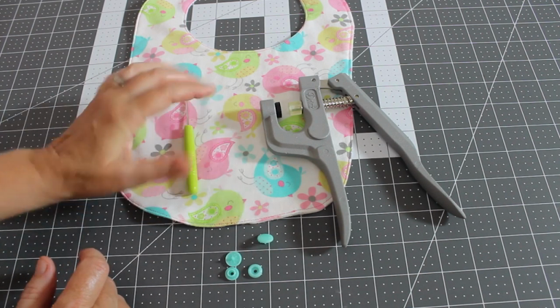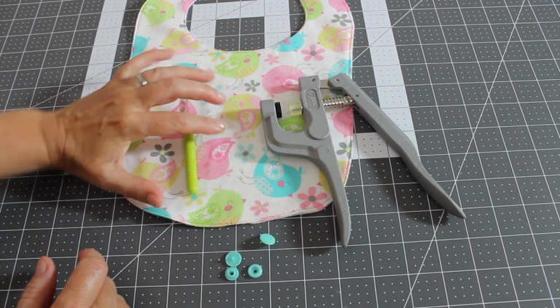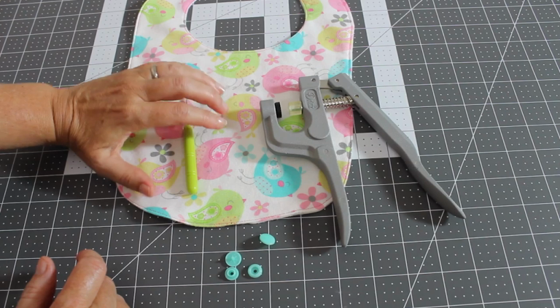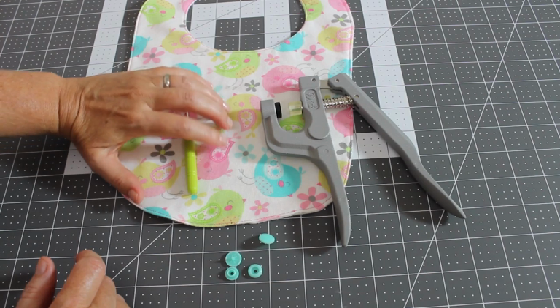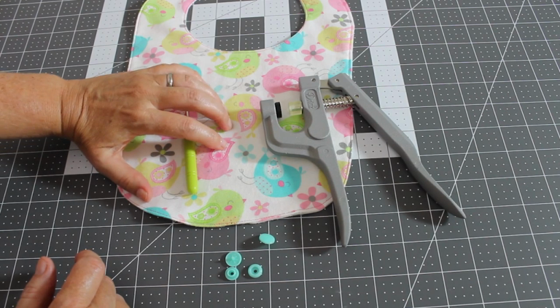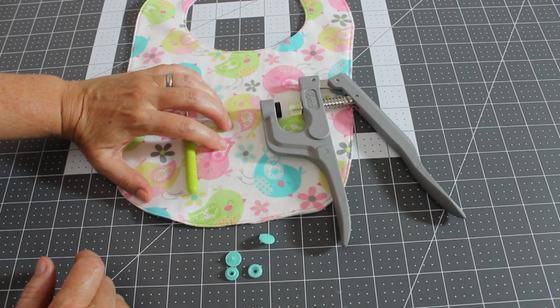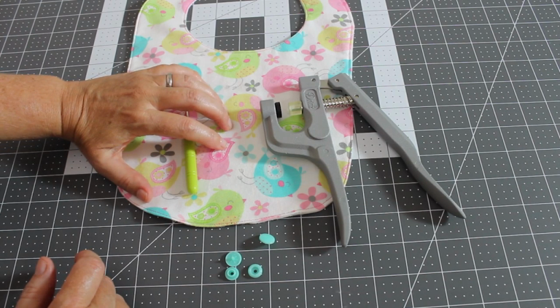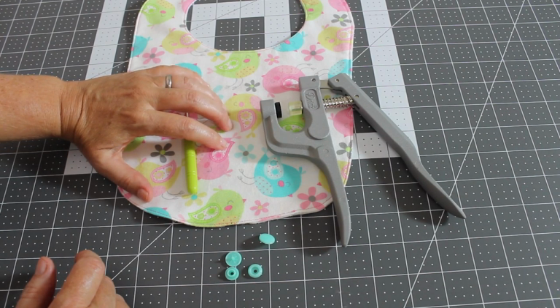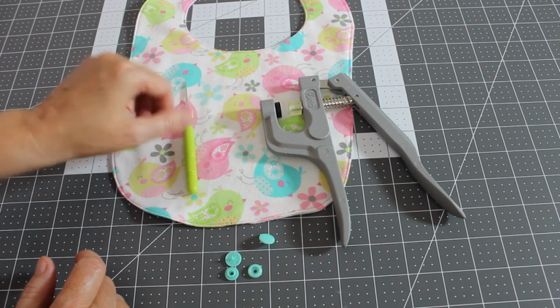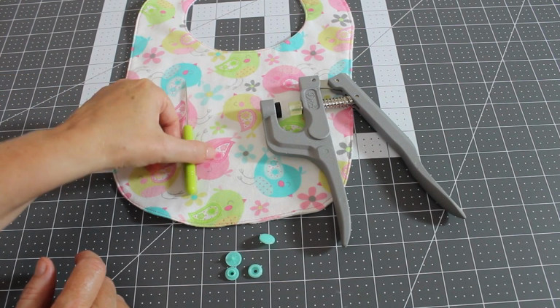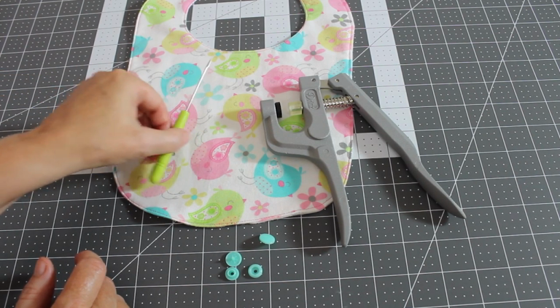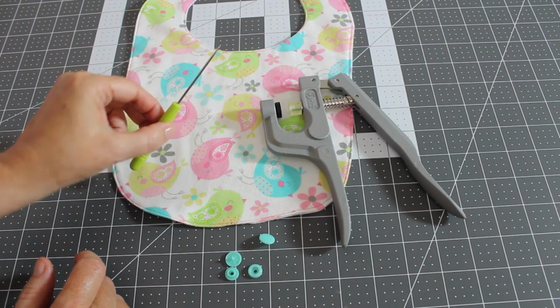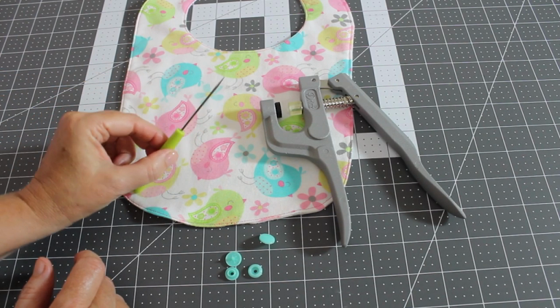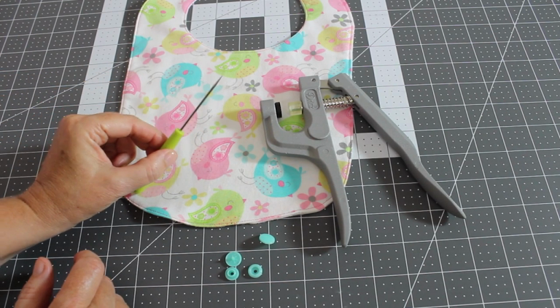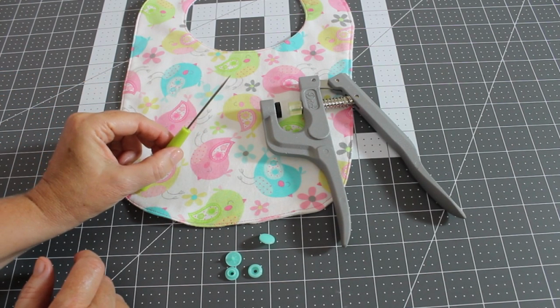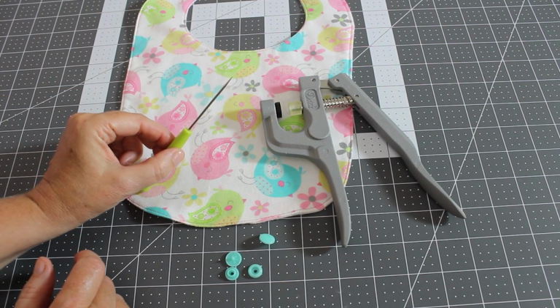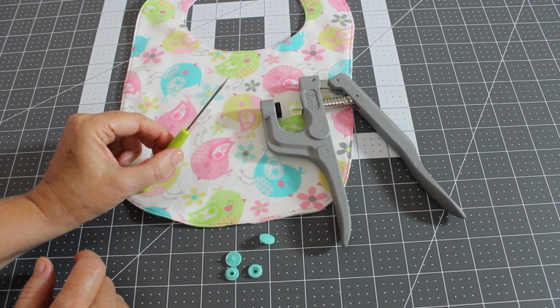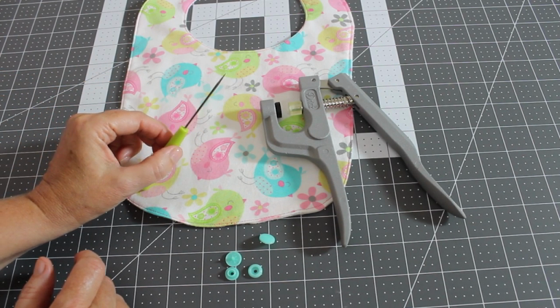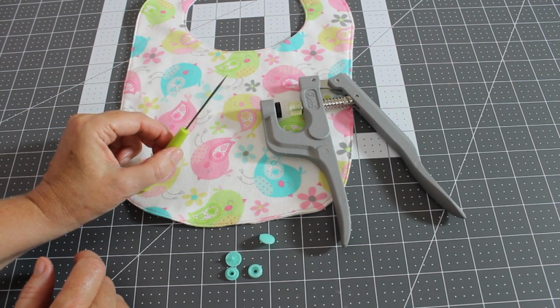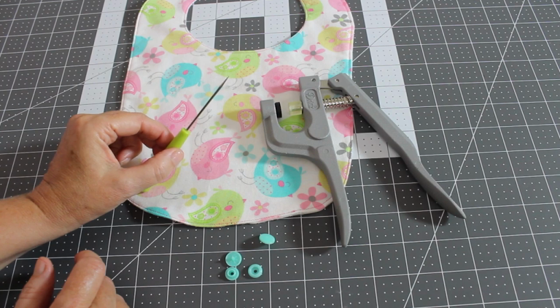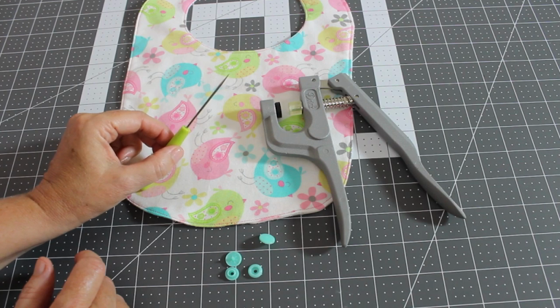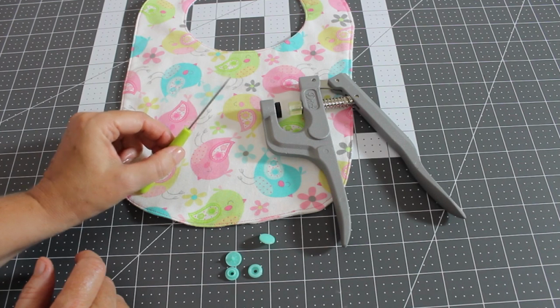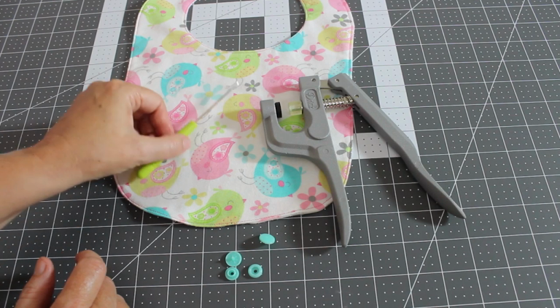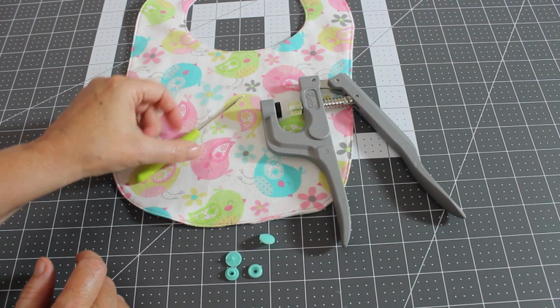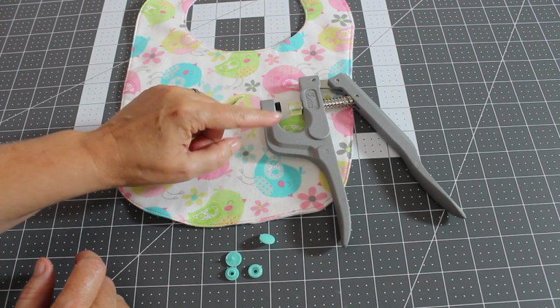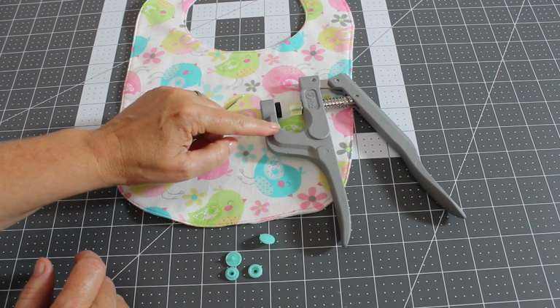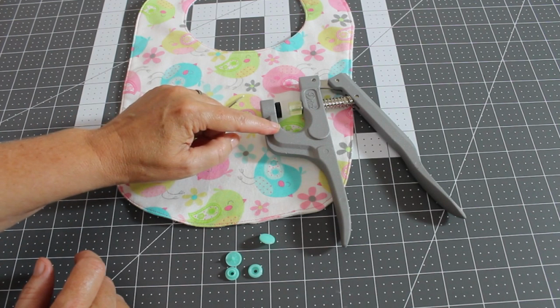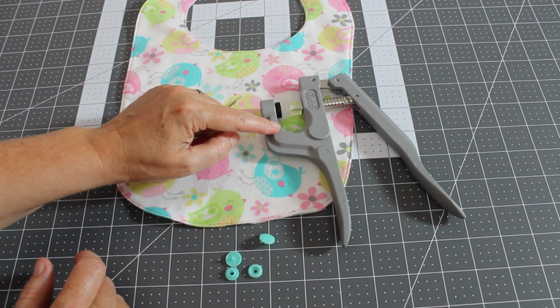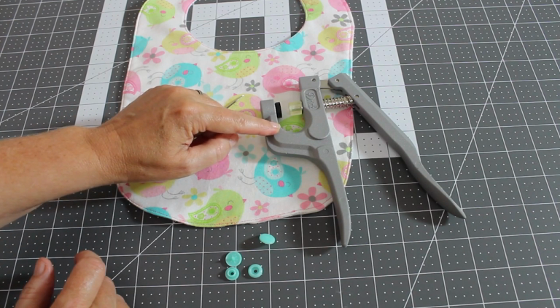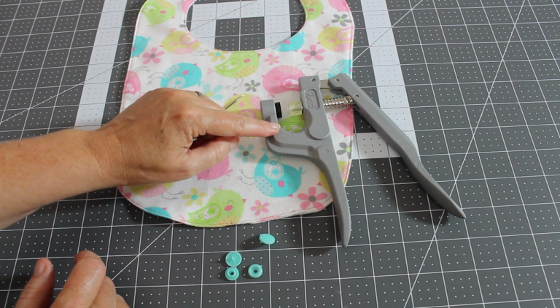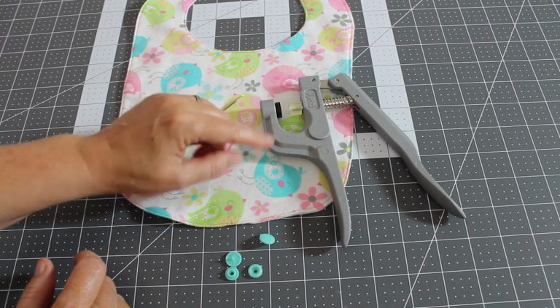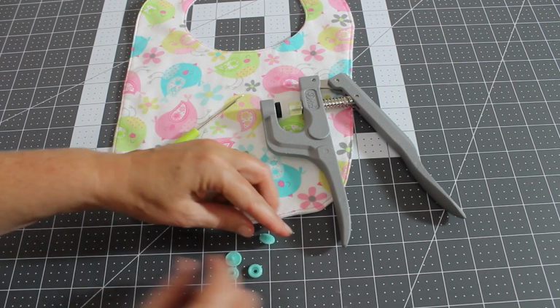You're going to need the item that you want to place the snaps on, something to poke a hole into the fabric for the snap to go through, the snap pliers, and then your snaps.